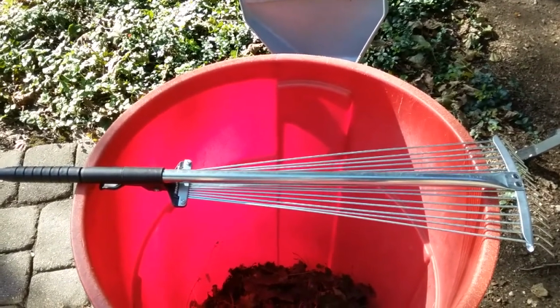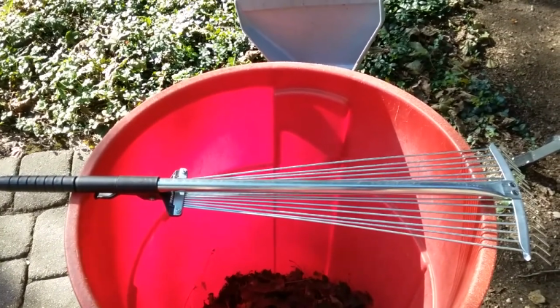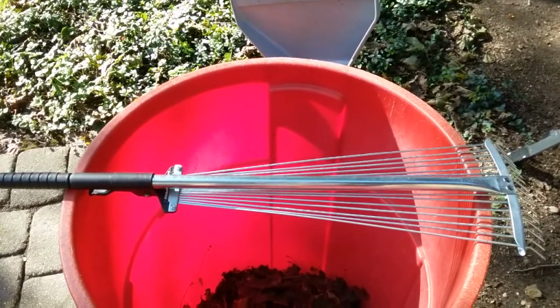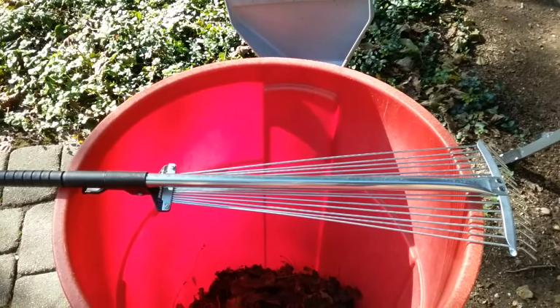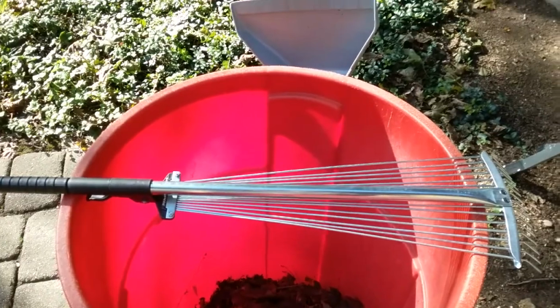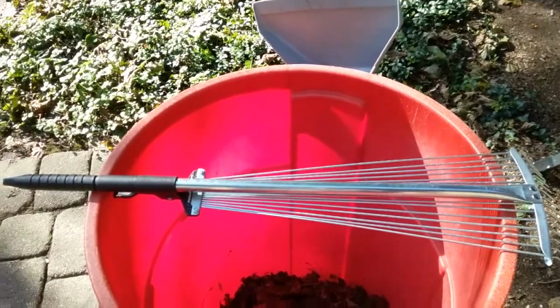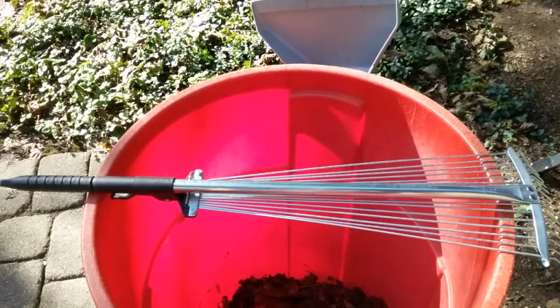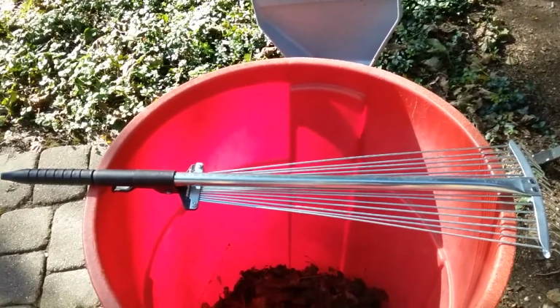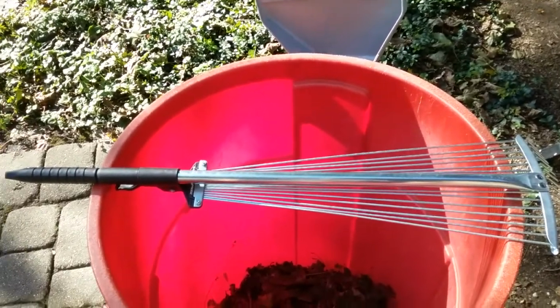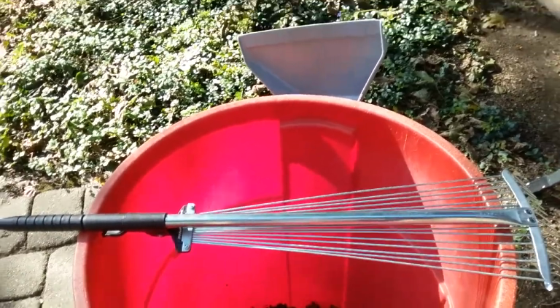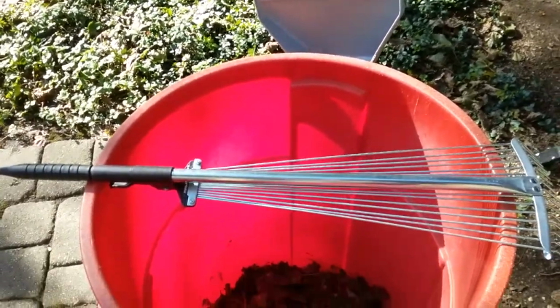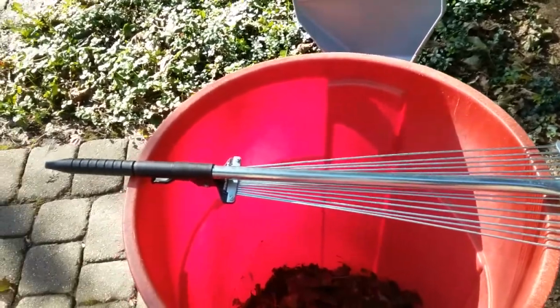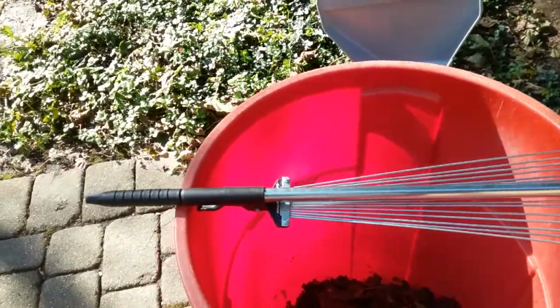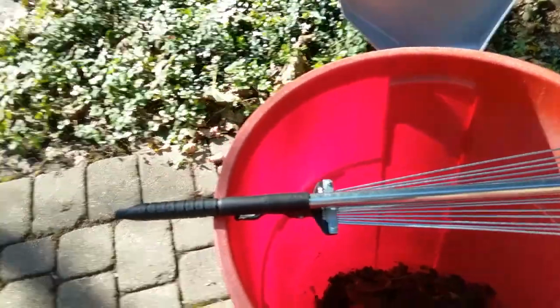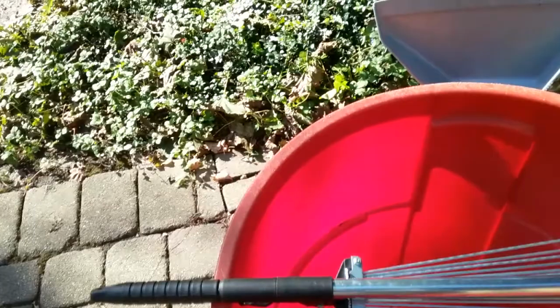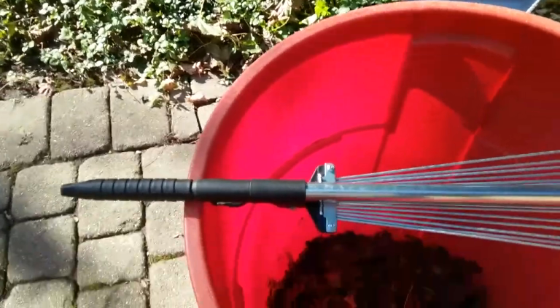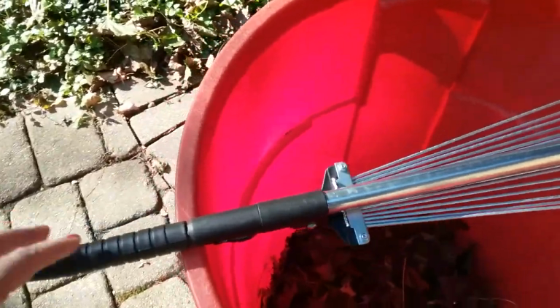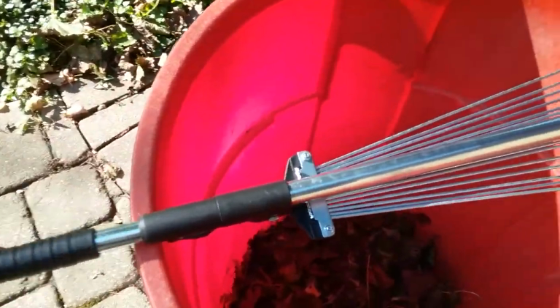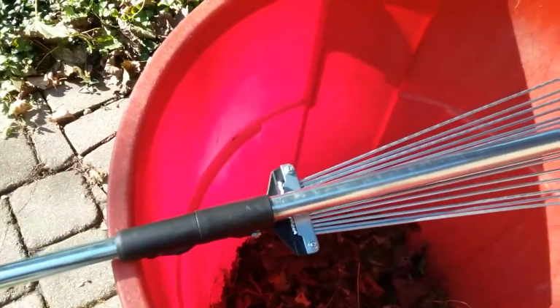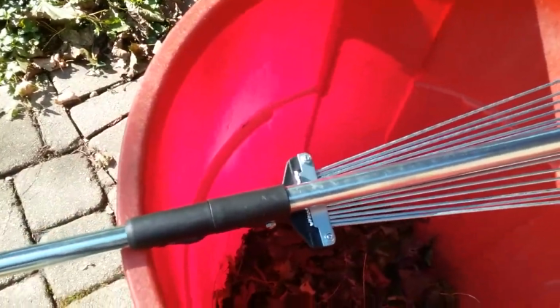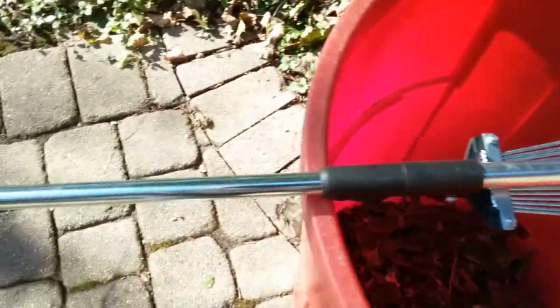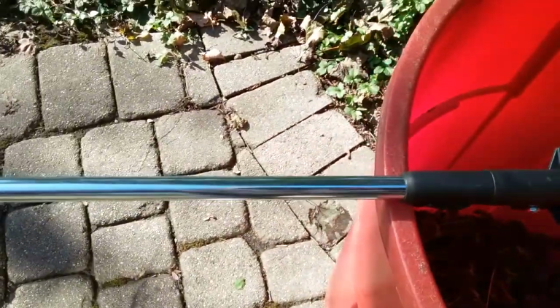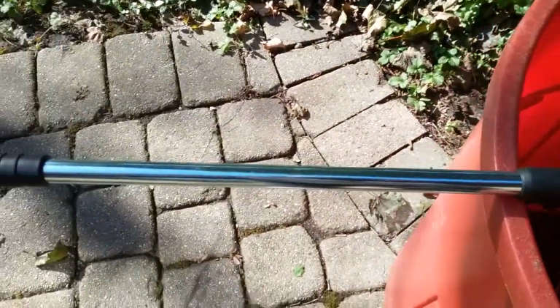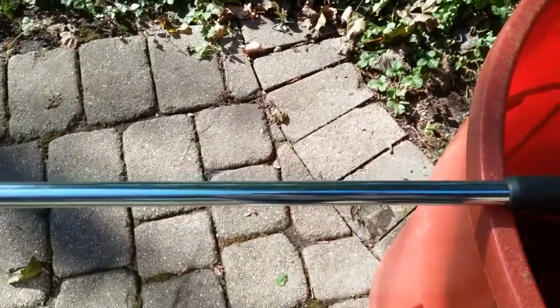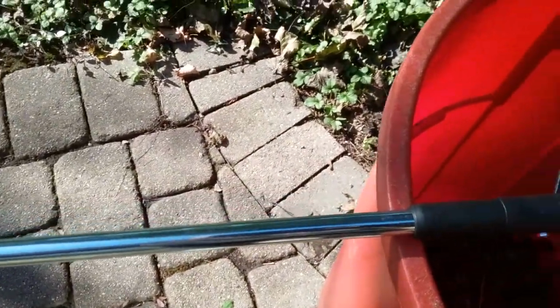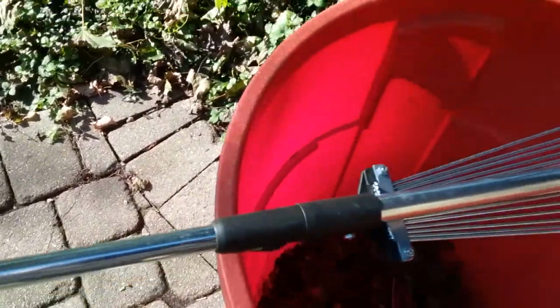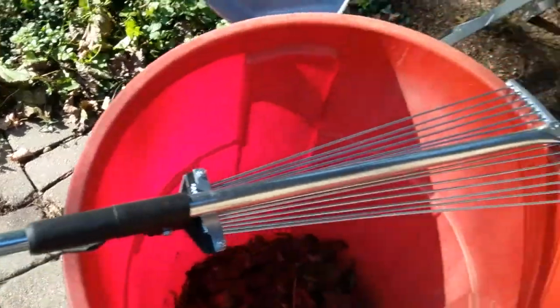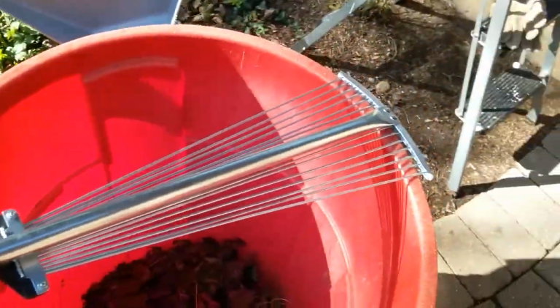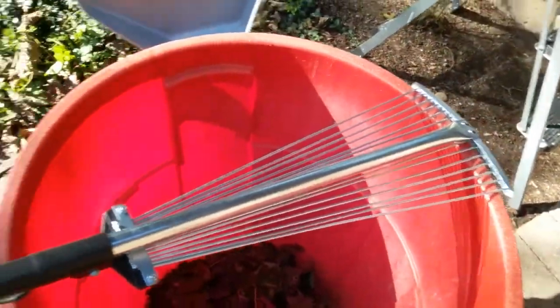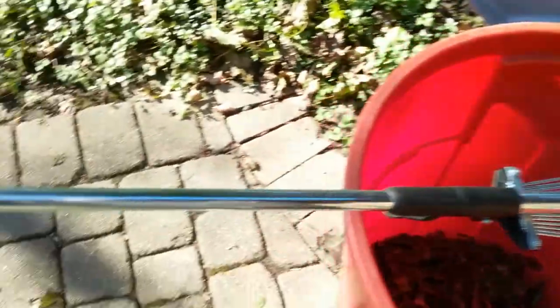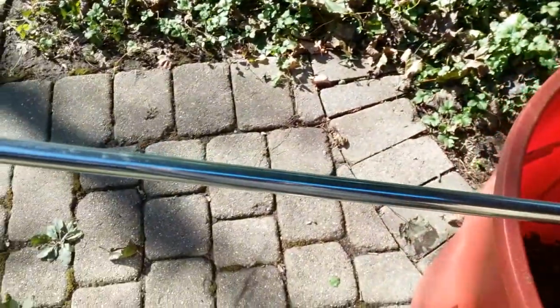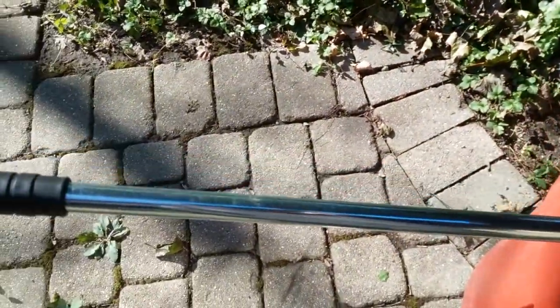I just finished cleaning all my window wells with it, and I'll show you how it works. You can unscrew this, and it turns into a long, skinny rake.